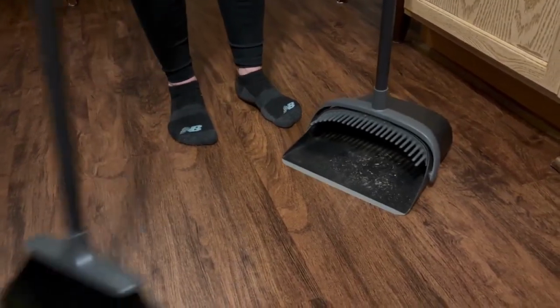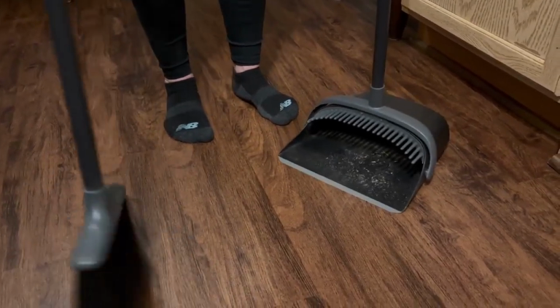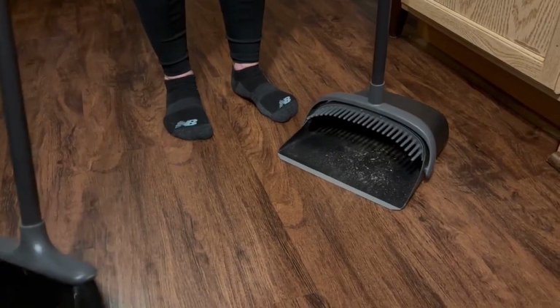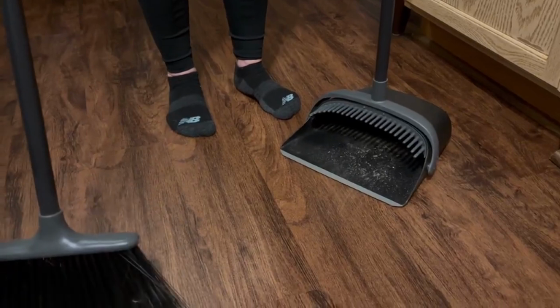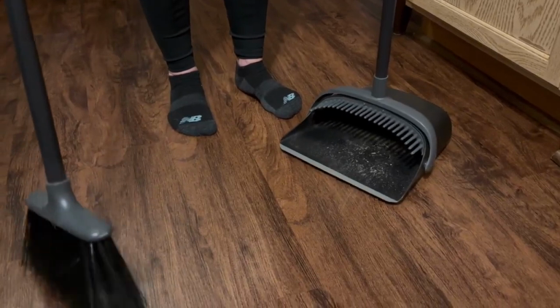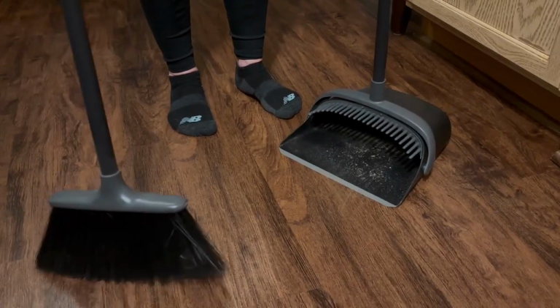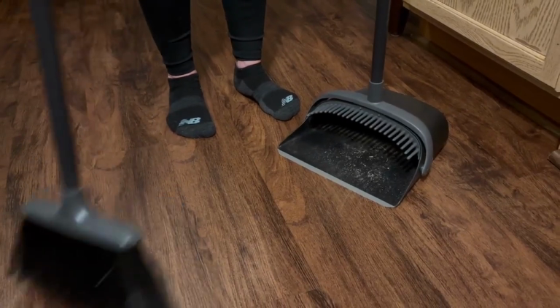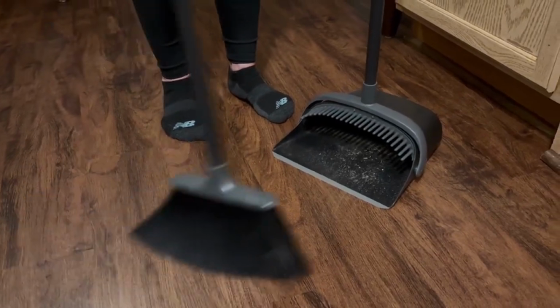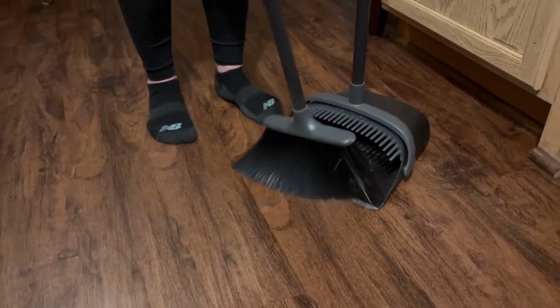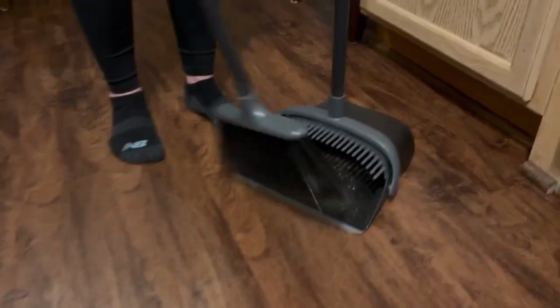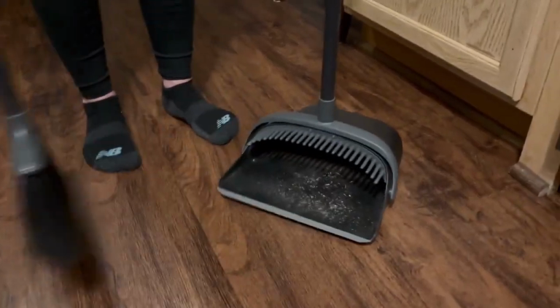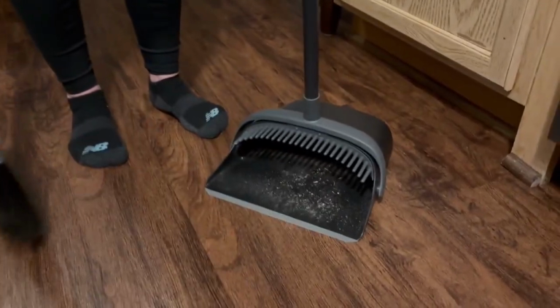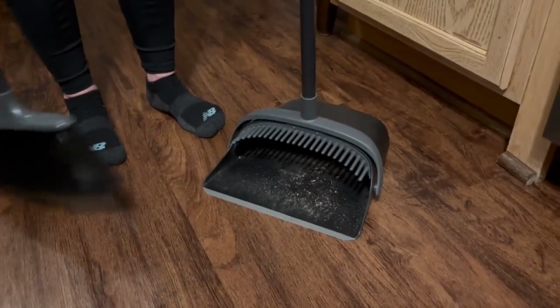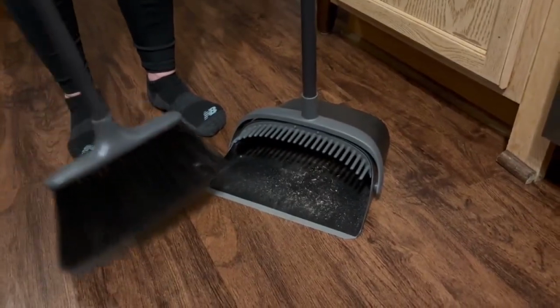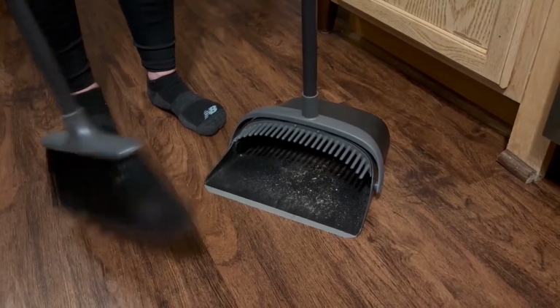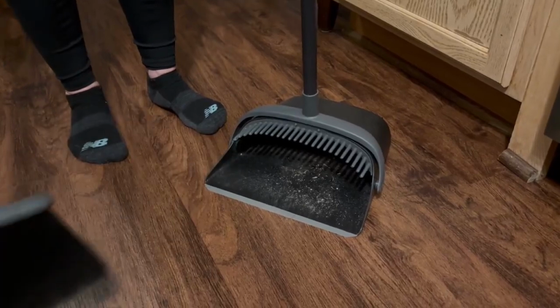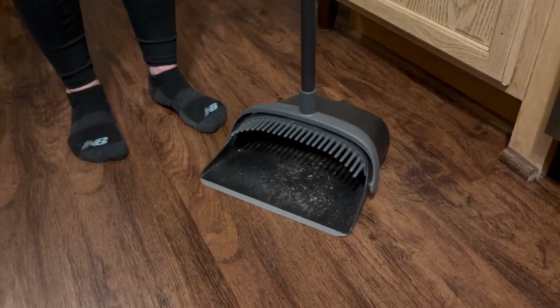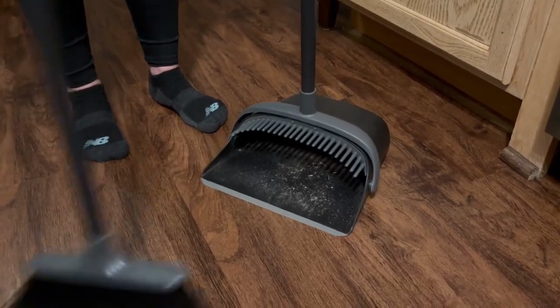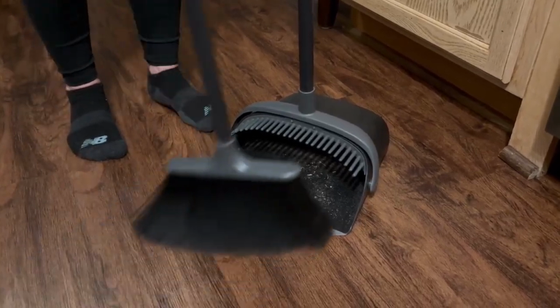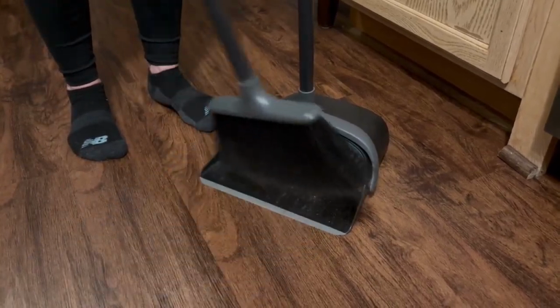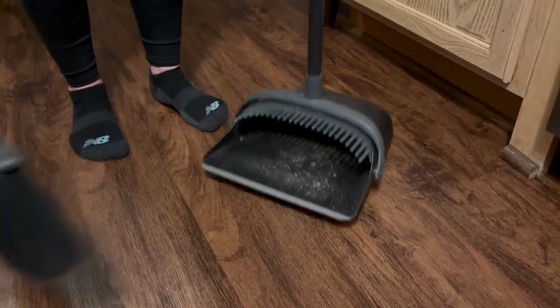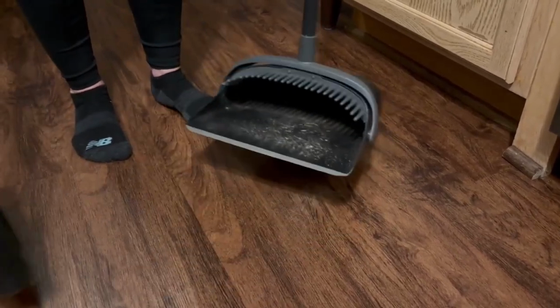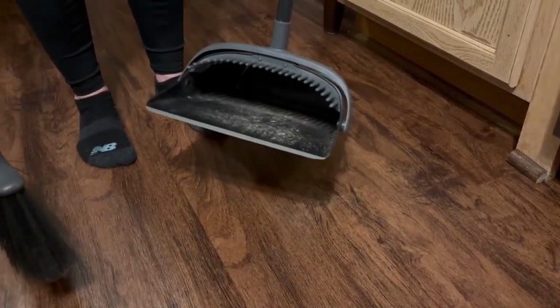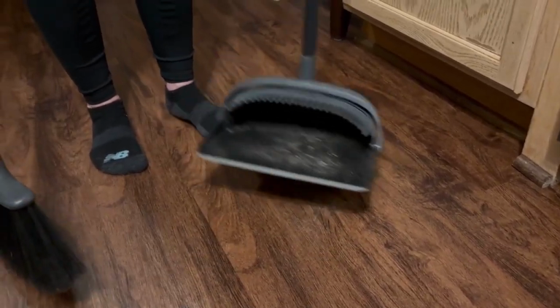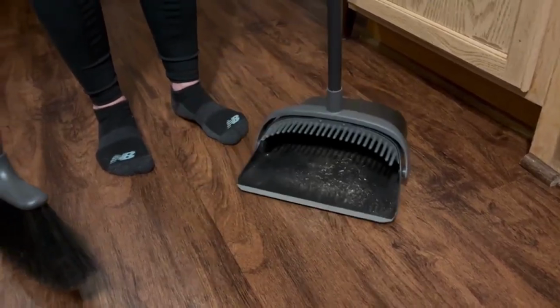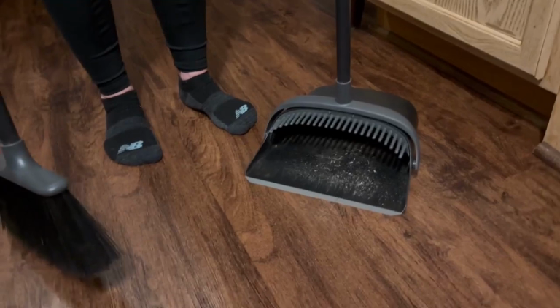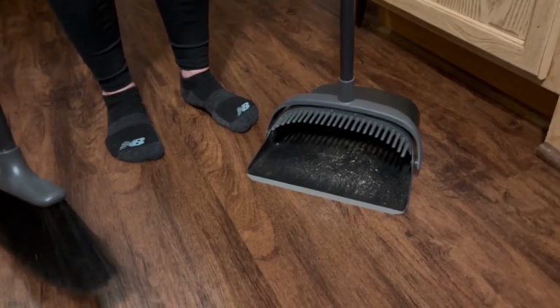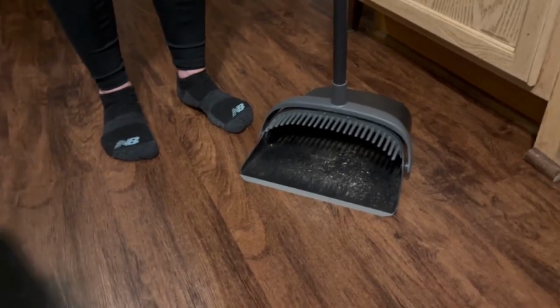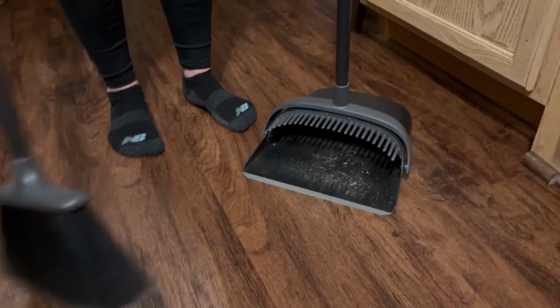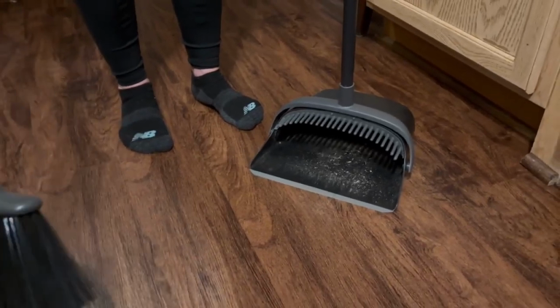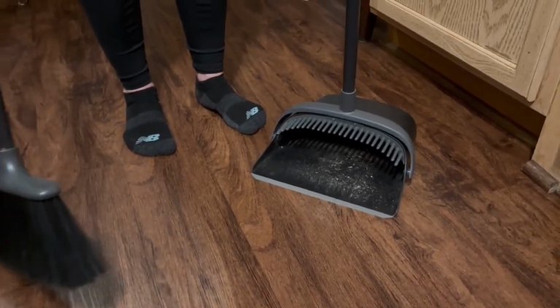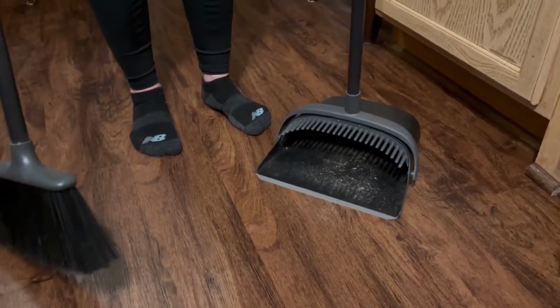So this is the one that I really like. None of the other broom sets I had would get the fine little dirt and sweep it up. So I really like that feature because I feel like I'm really getting my floor clean.